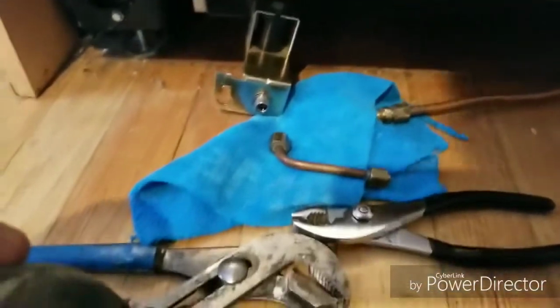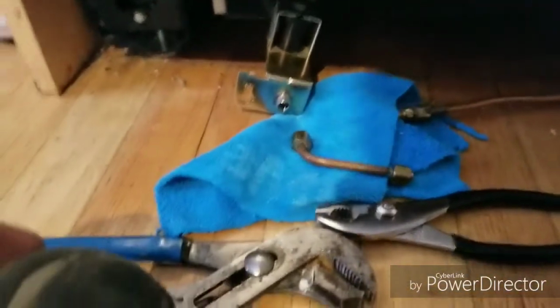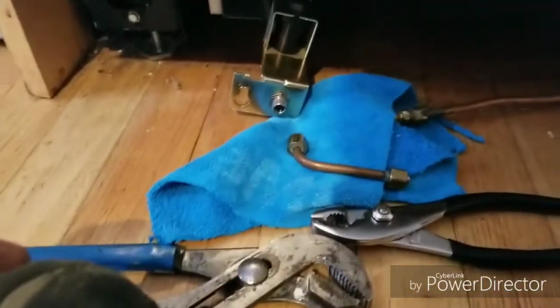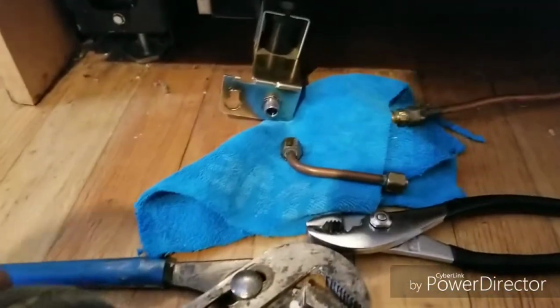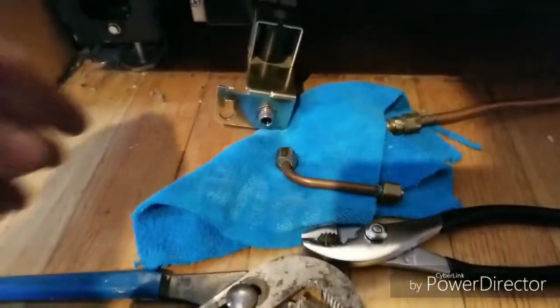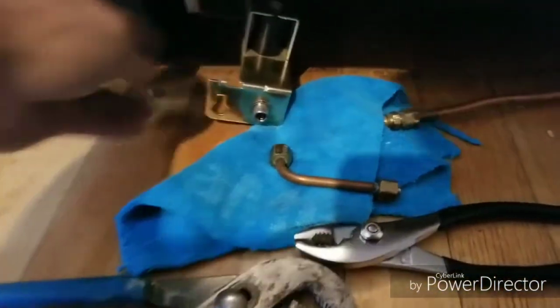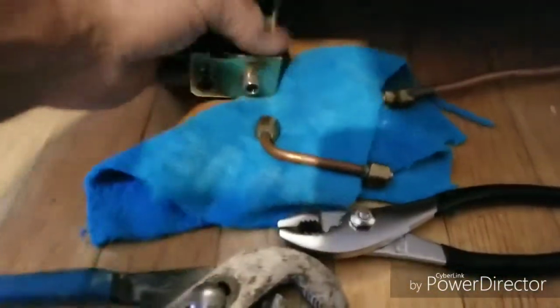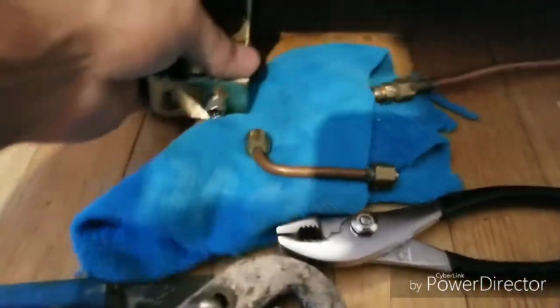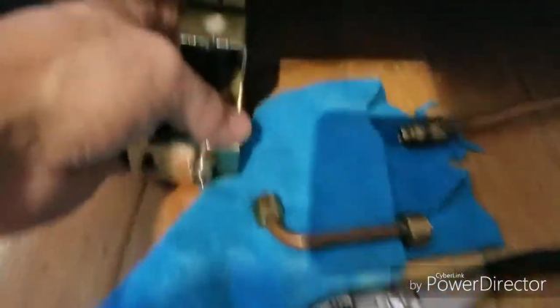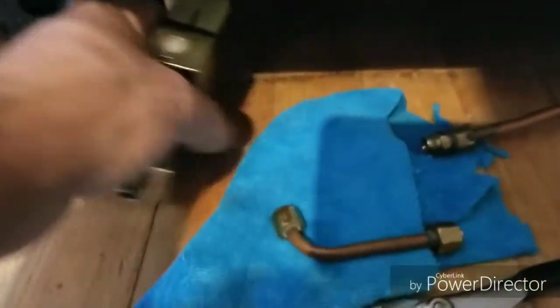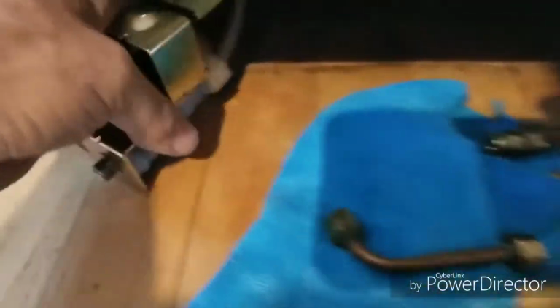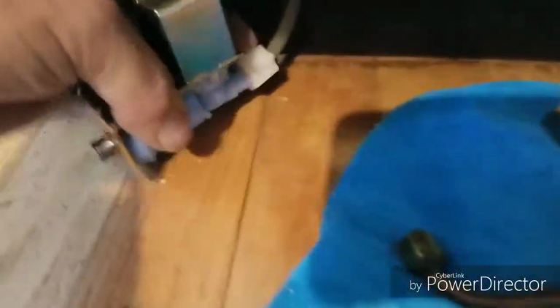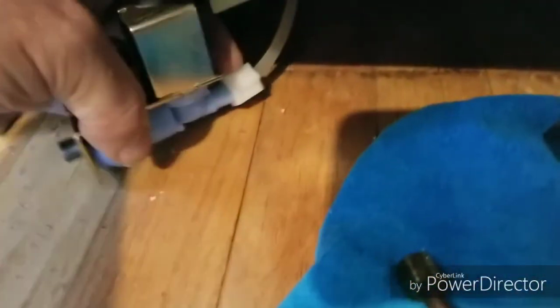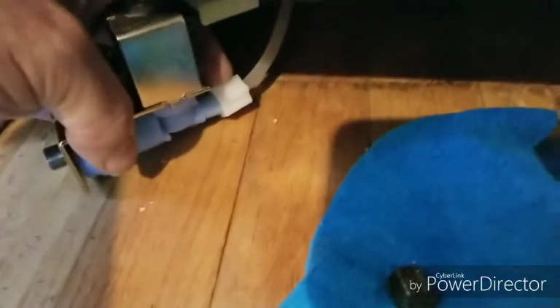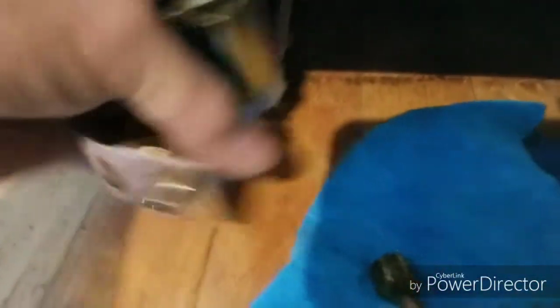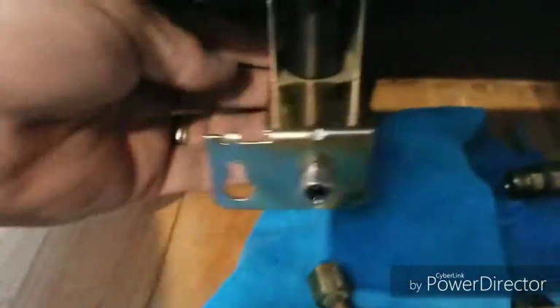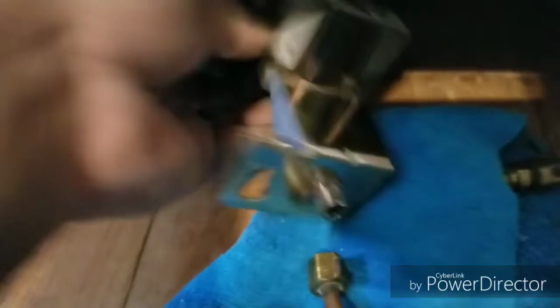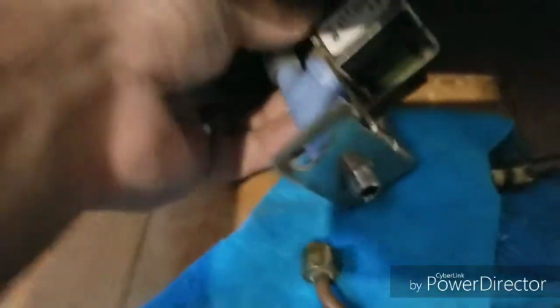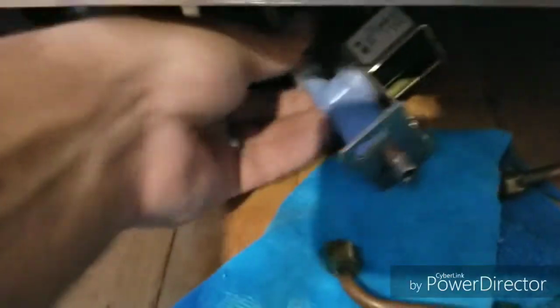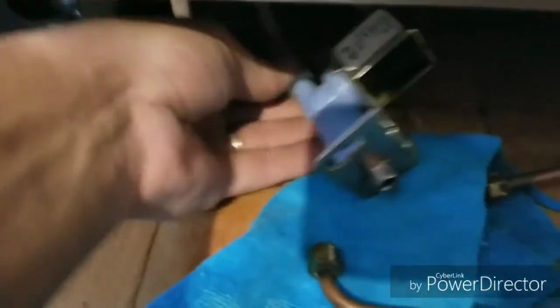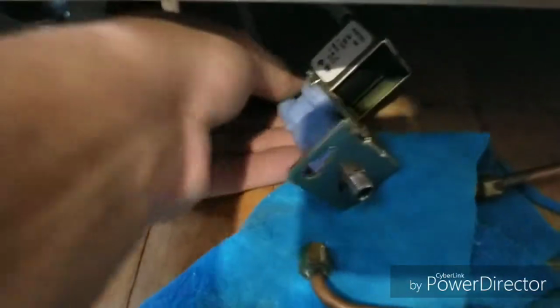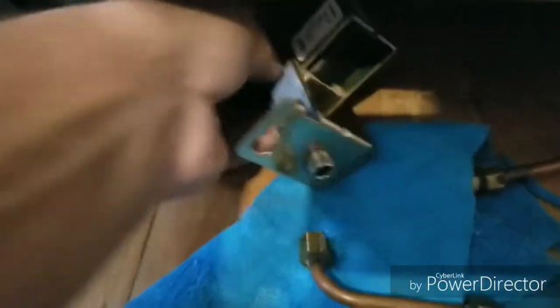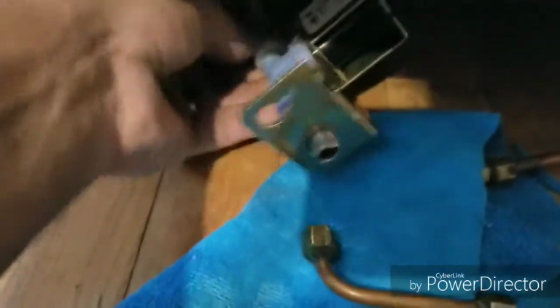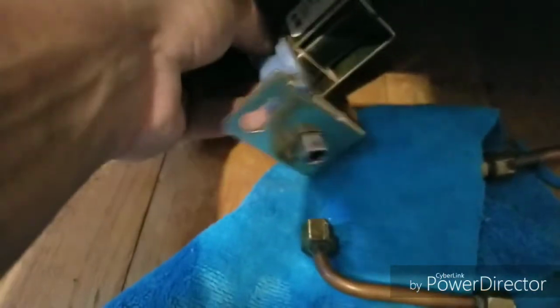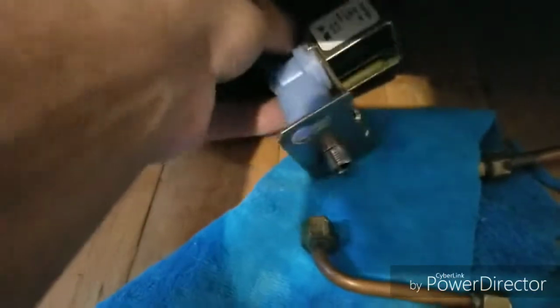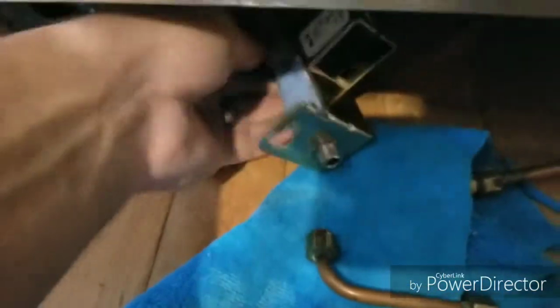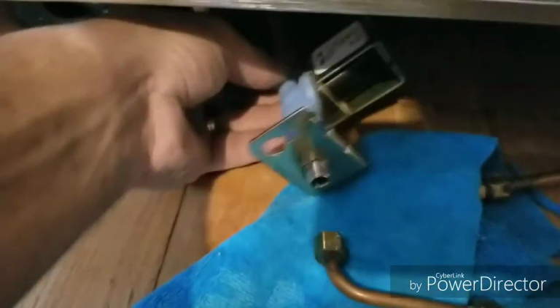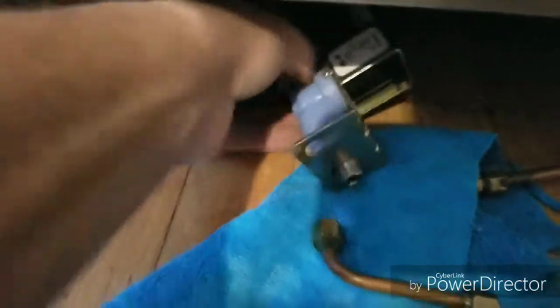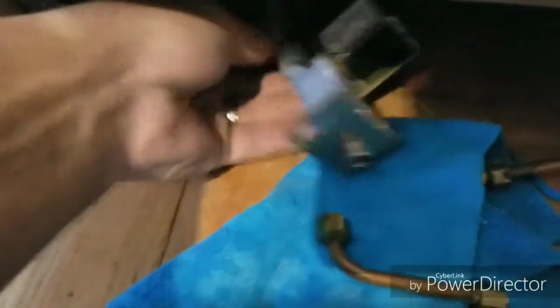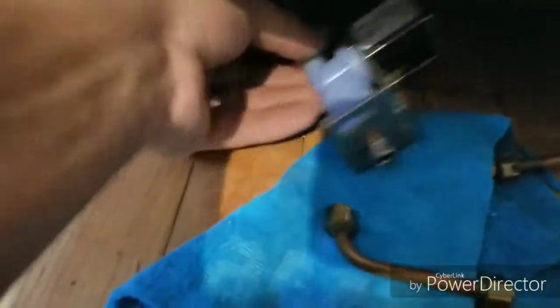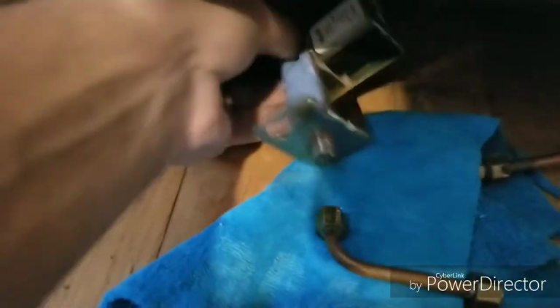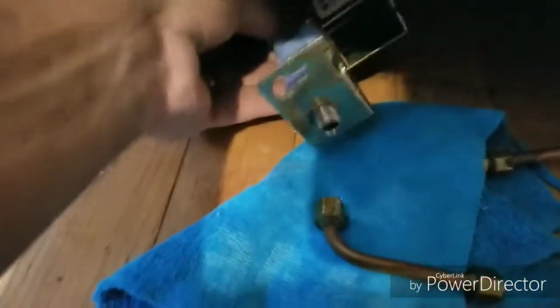At the very bottom of the unit, you need to remove the black panel held in by a screw on each side to give you access to this solenoid valve.